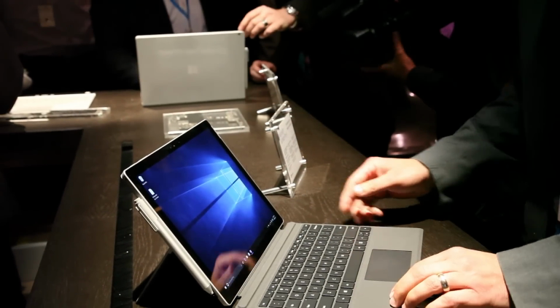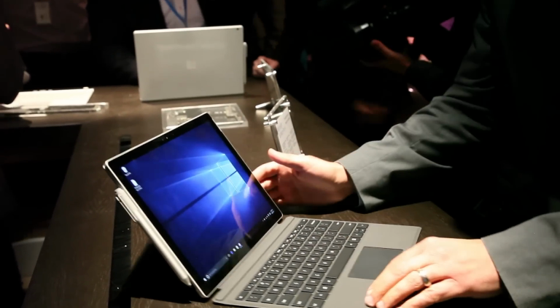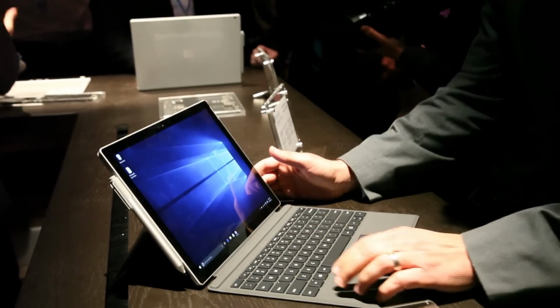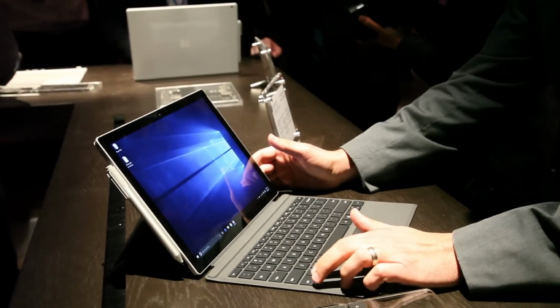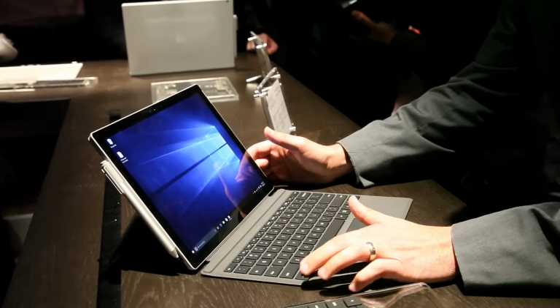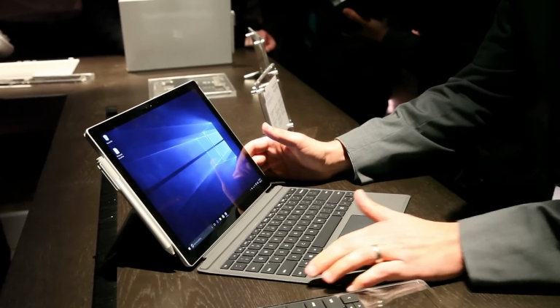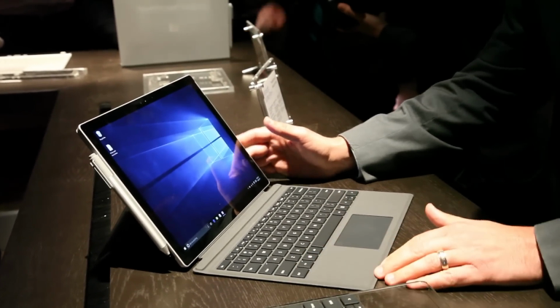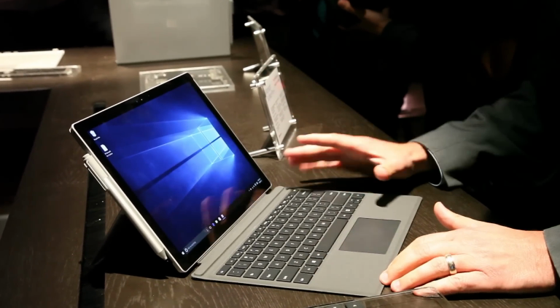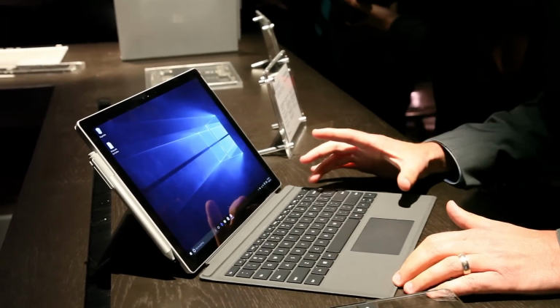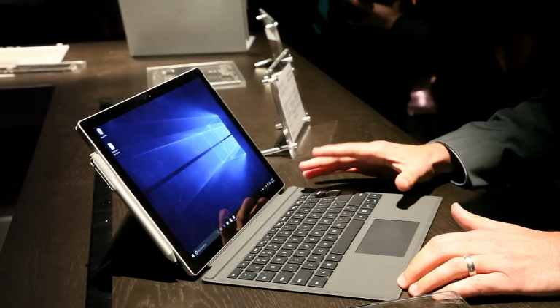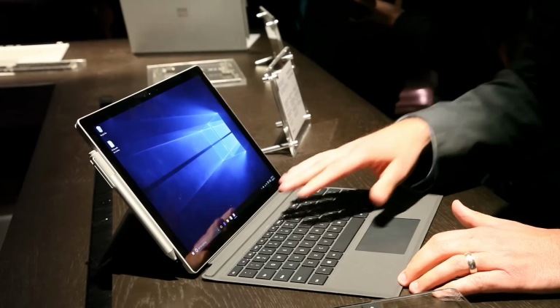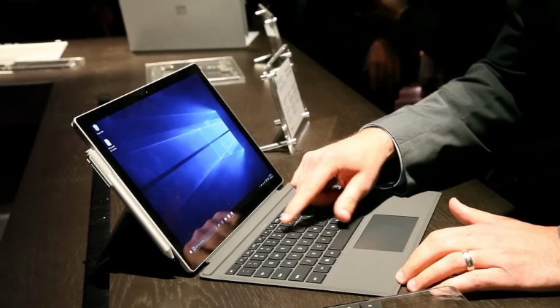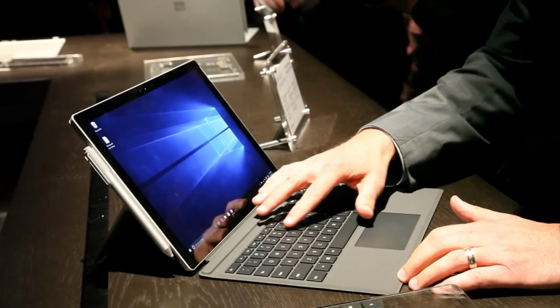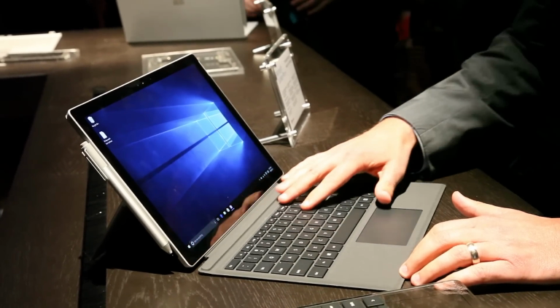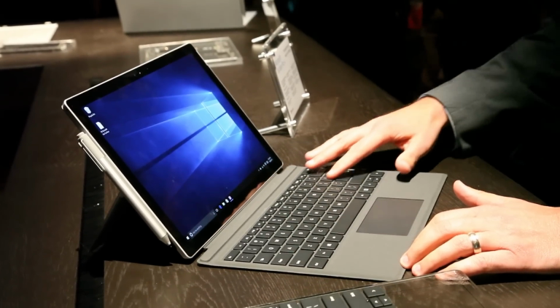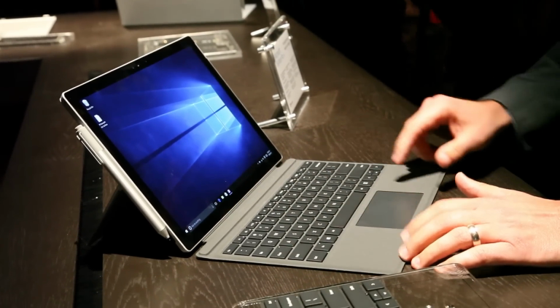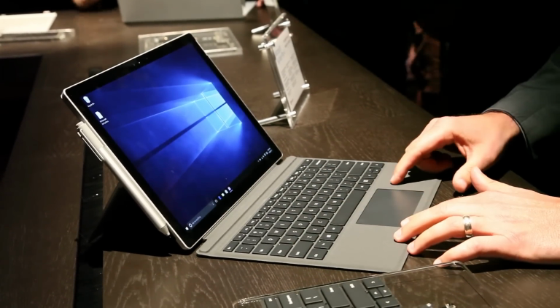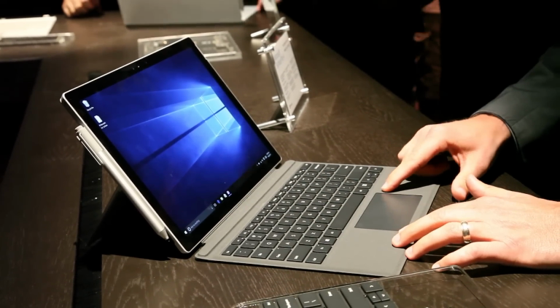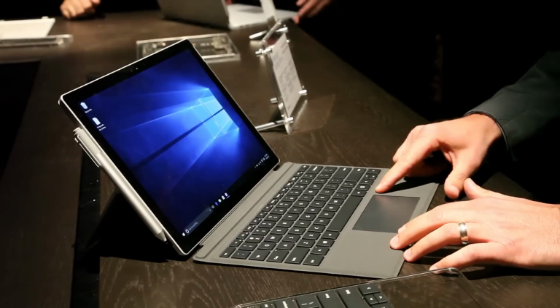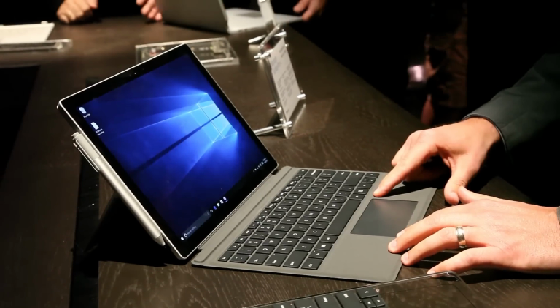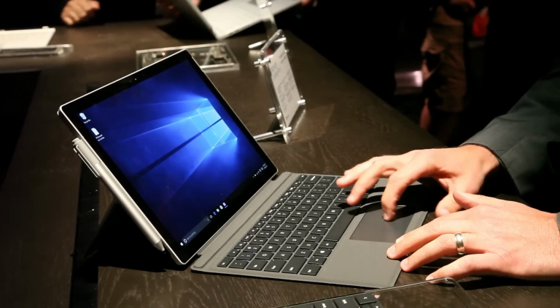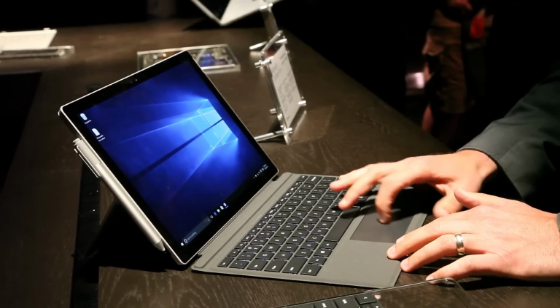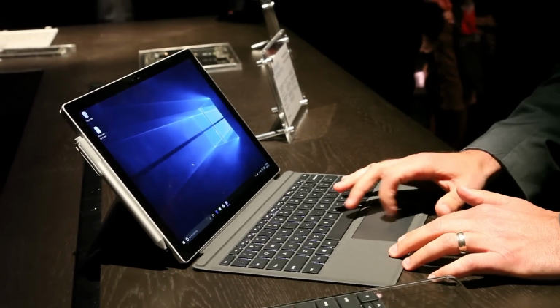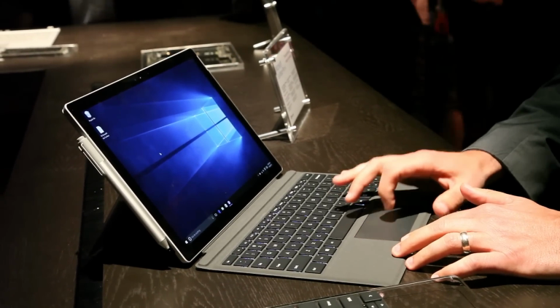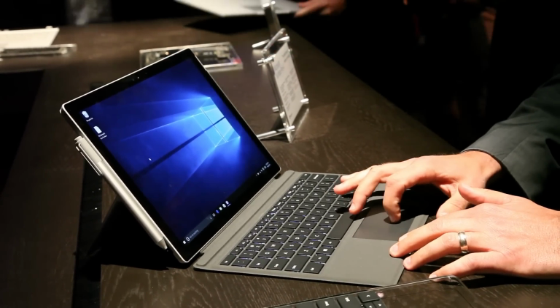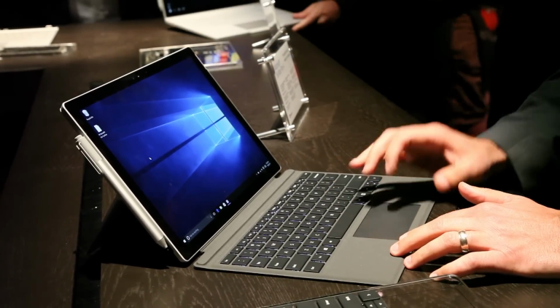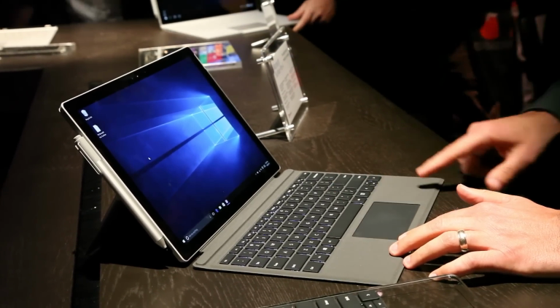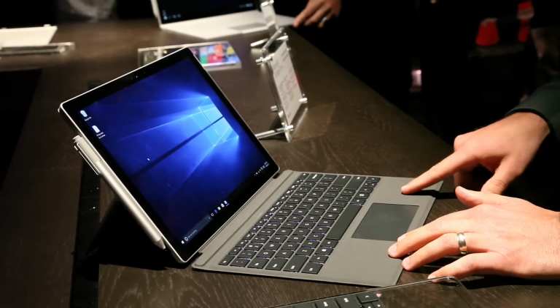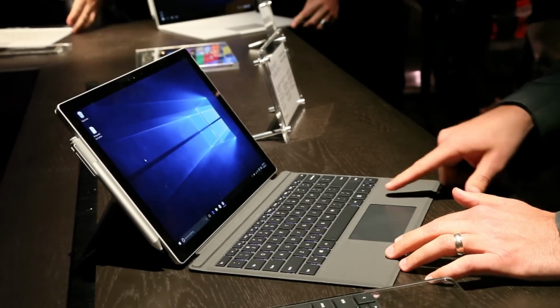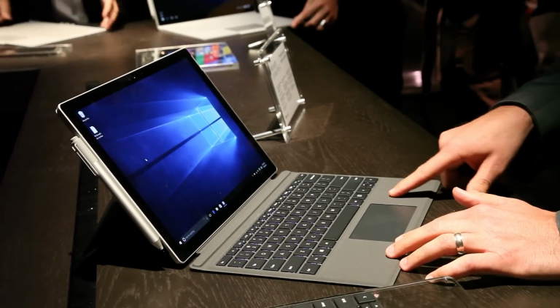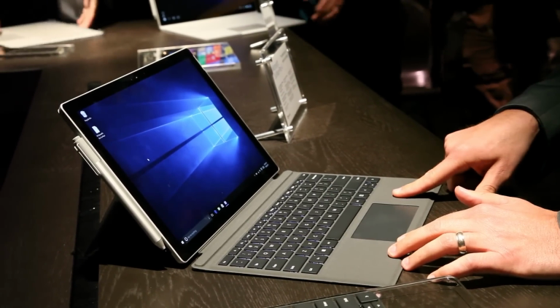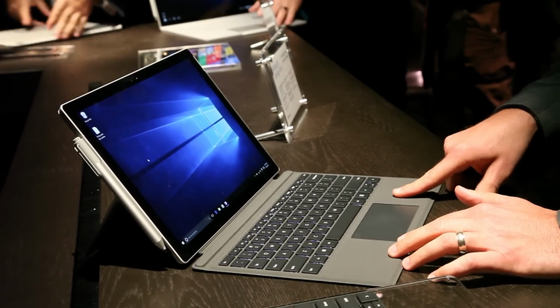The other cool thing about the Surface Pro 4 is the keyboard — it's a lot more laptop-like. It has 1.3 millimeters of travel, an enlarged glass trackpad which is definitely more comfortable, and there's going to be an option that includes a fingerprint reader.